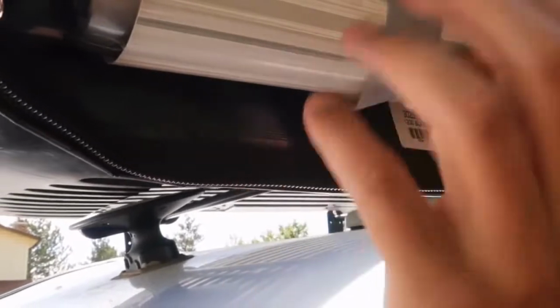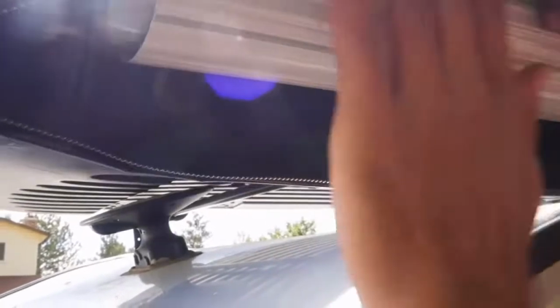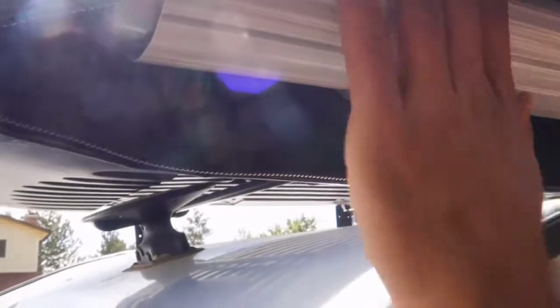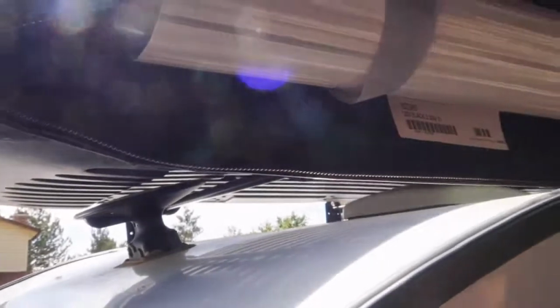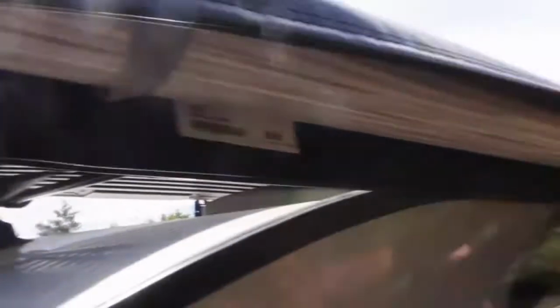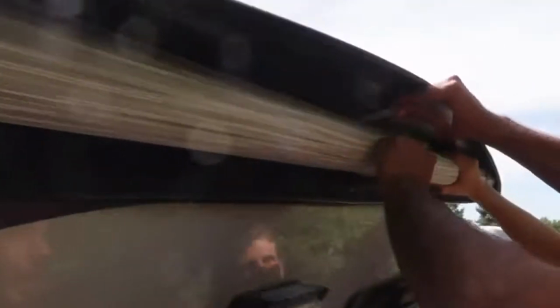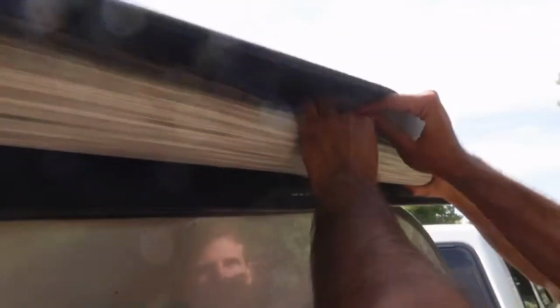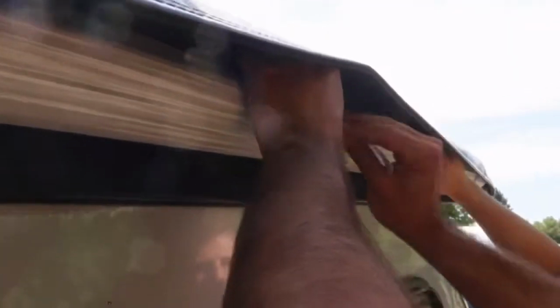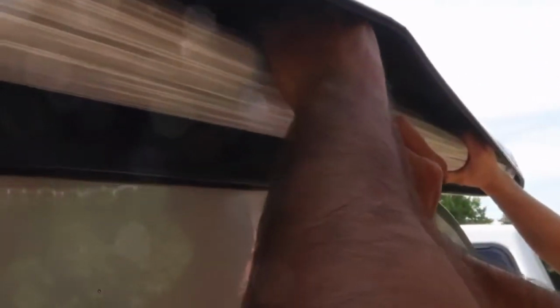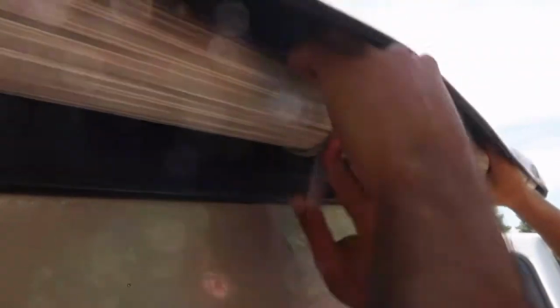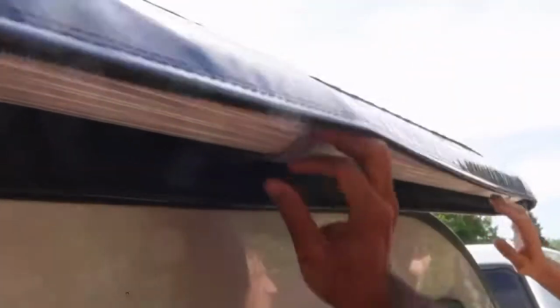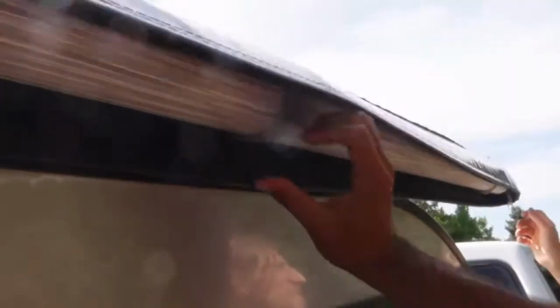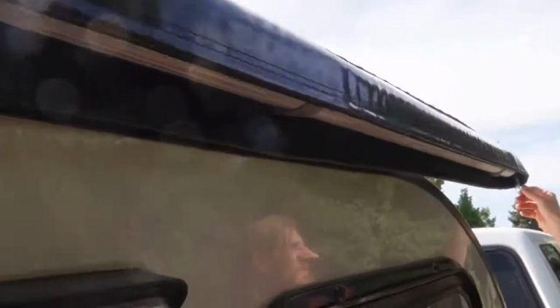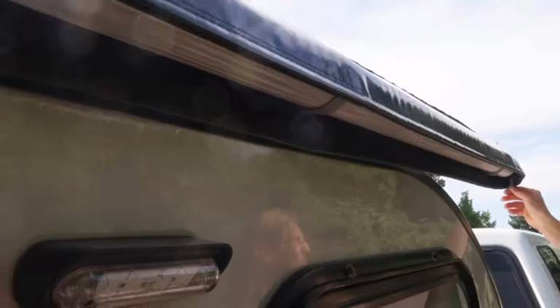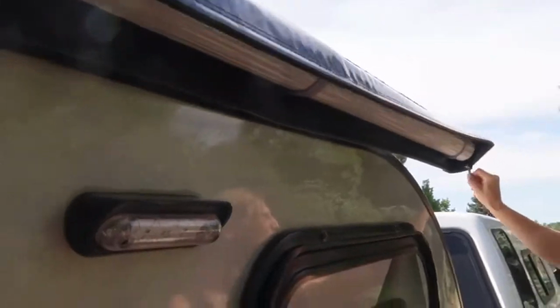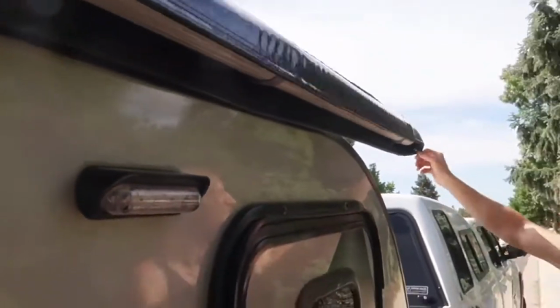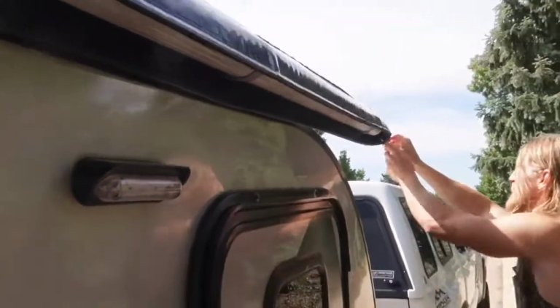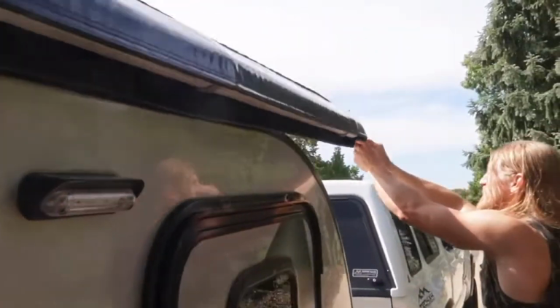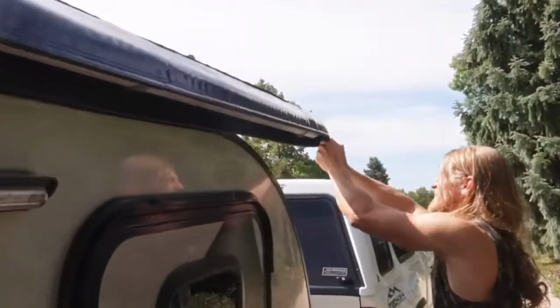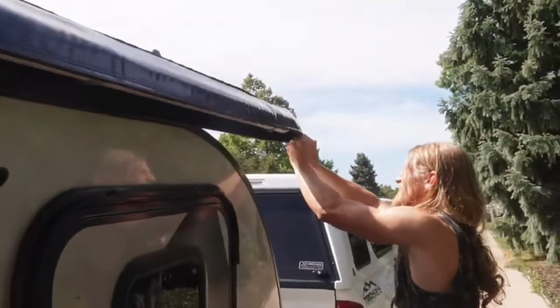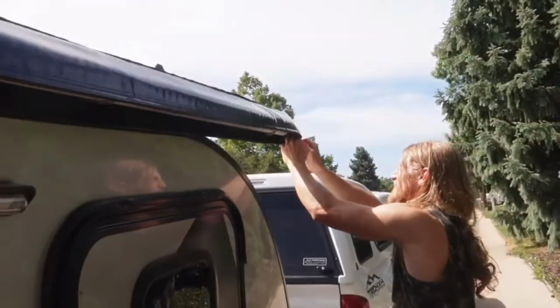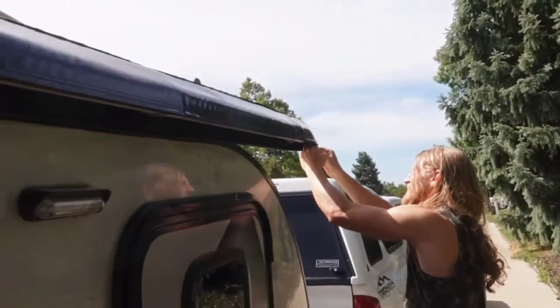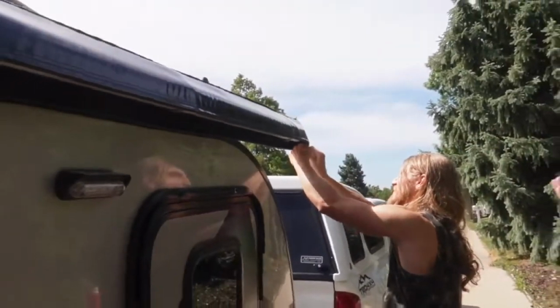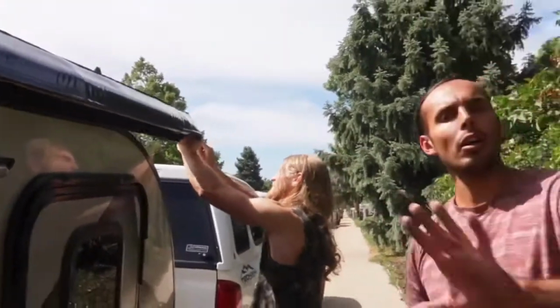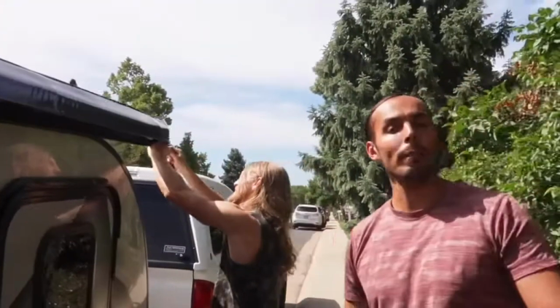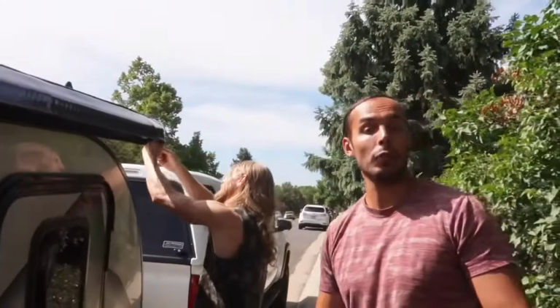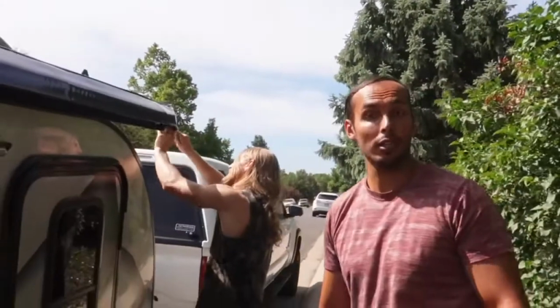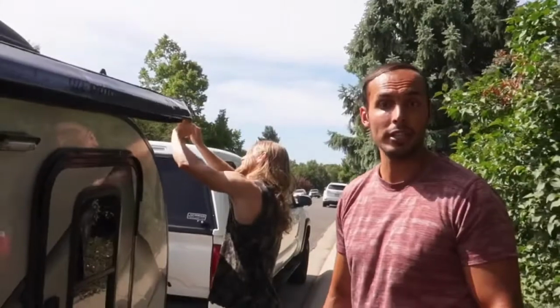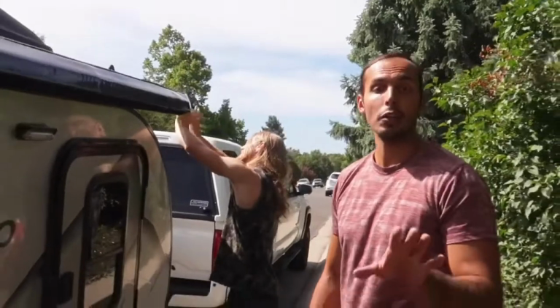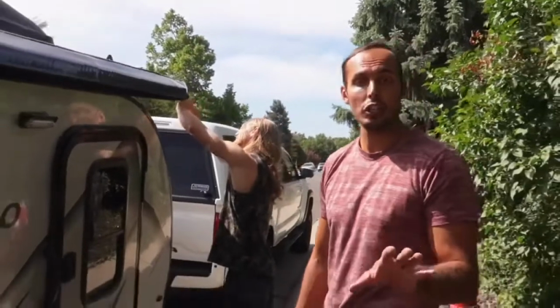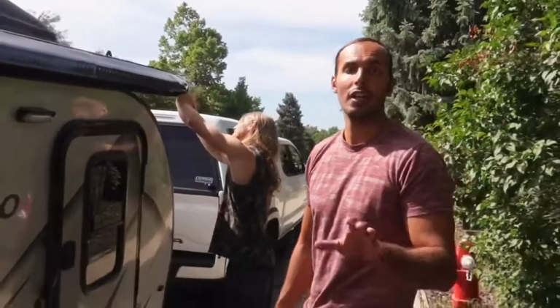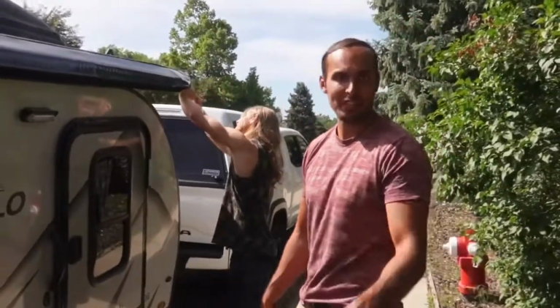And go ahead and Velcro strap that puppy down. Nice and solid. Make sure to get that middle one as well. And now you're ready to zip up — grab that zipper and let's begin zipping it all the way back to where it's closed into the original position.